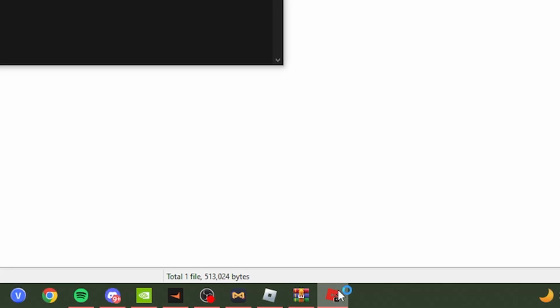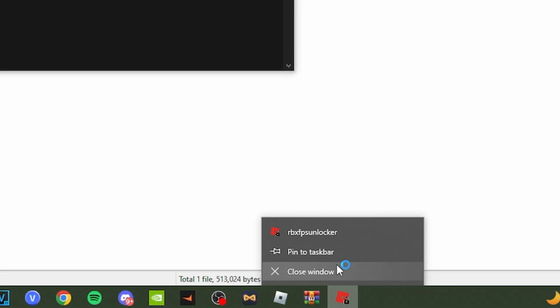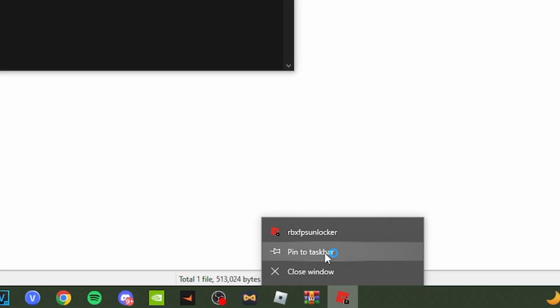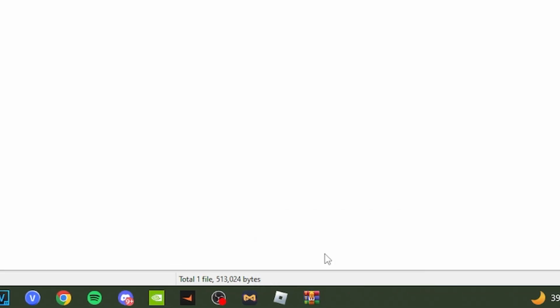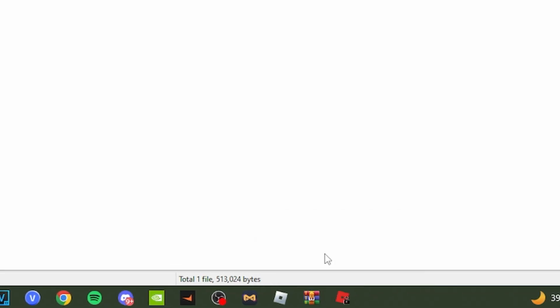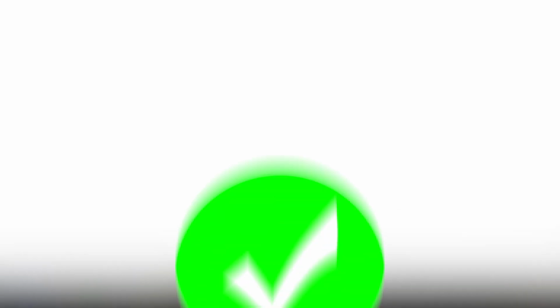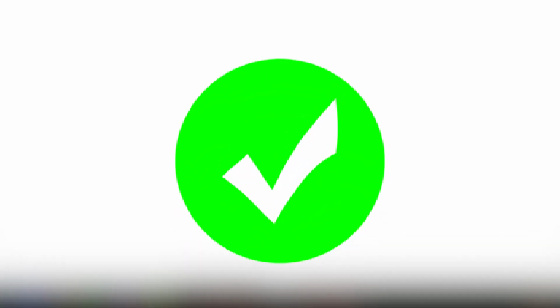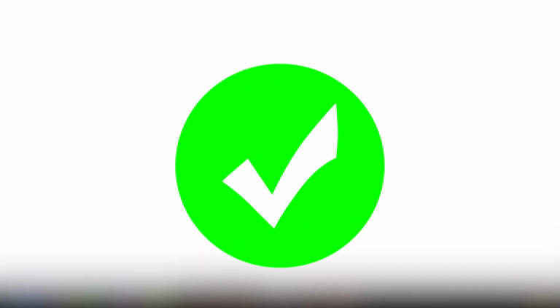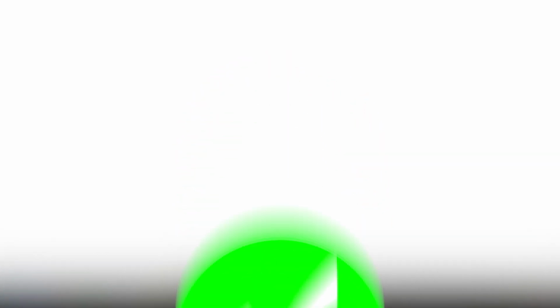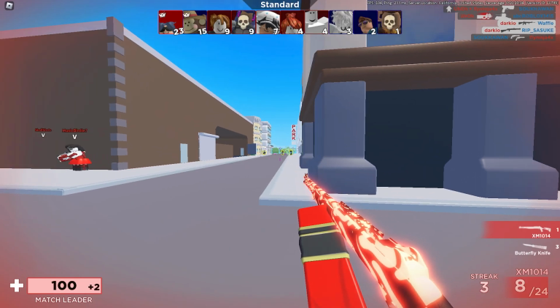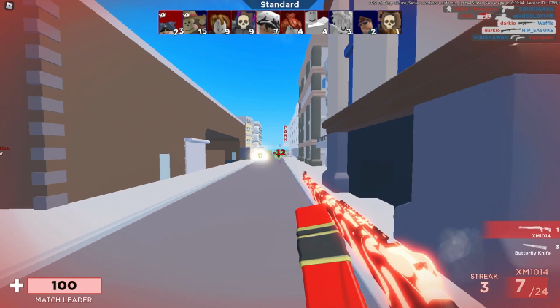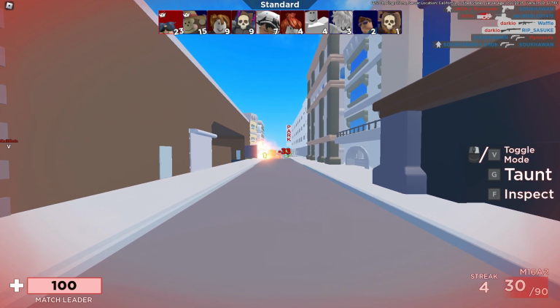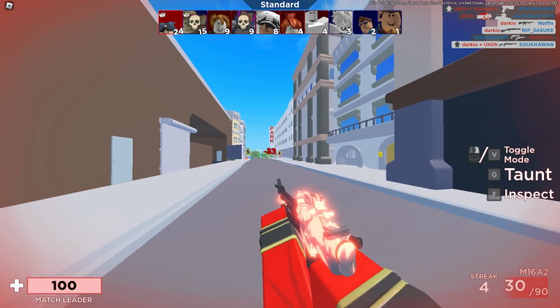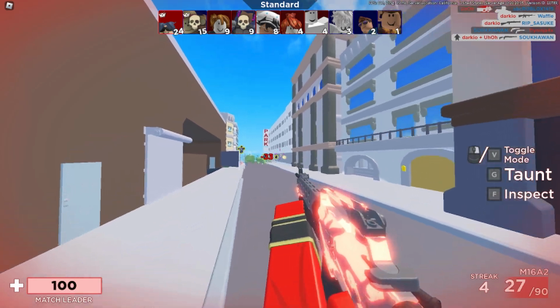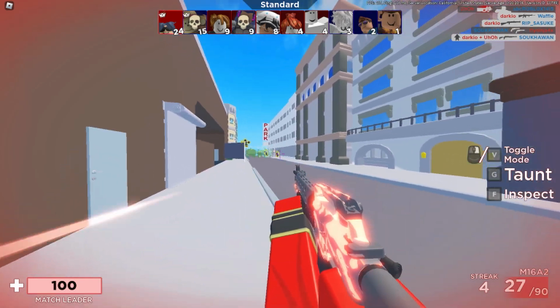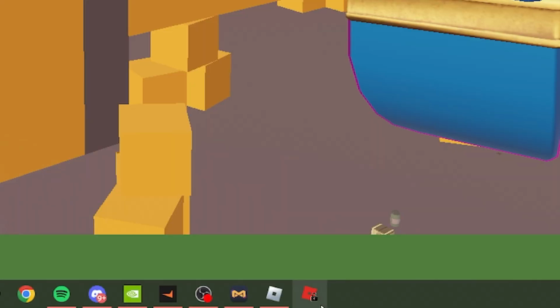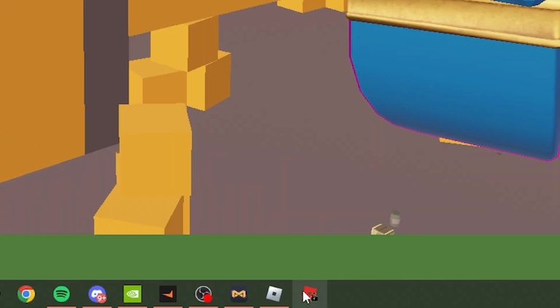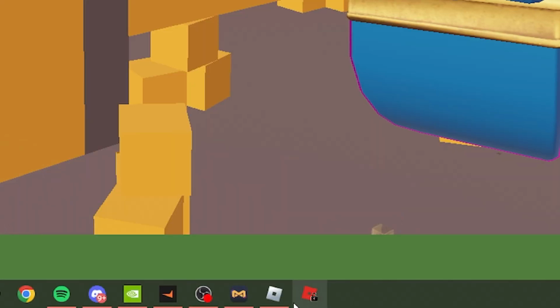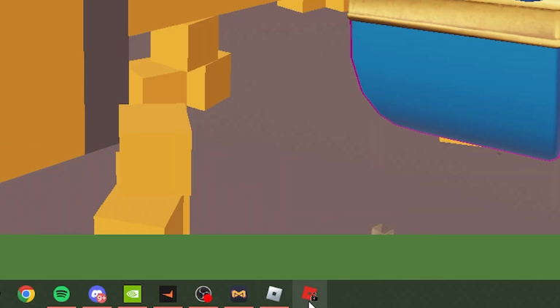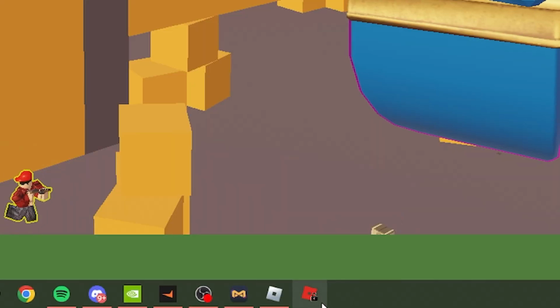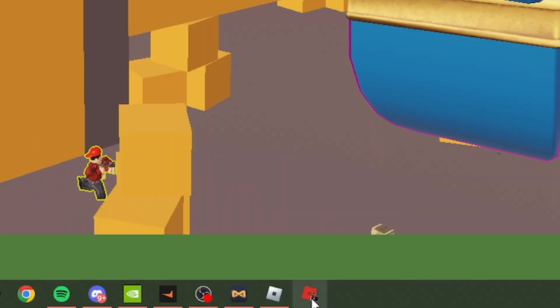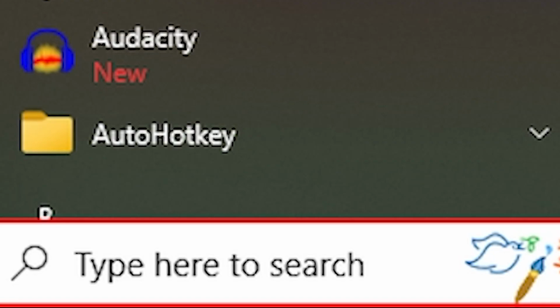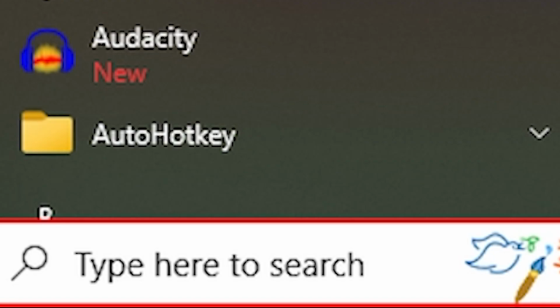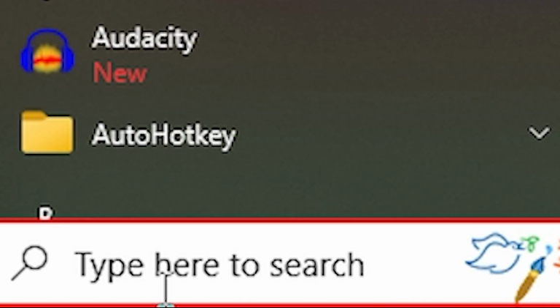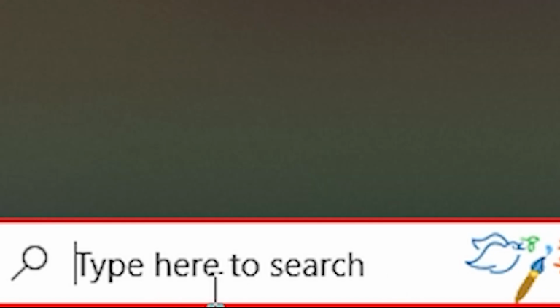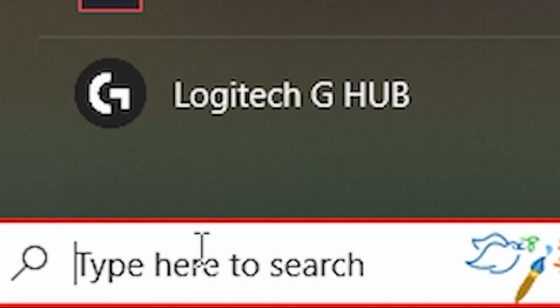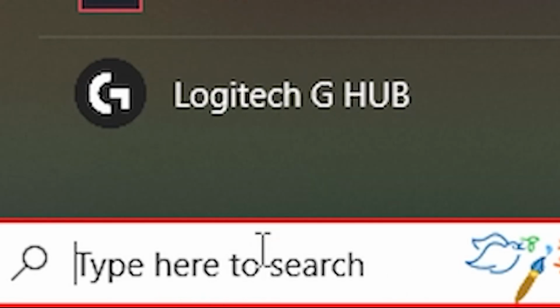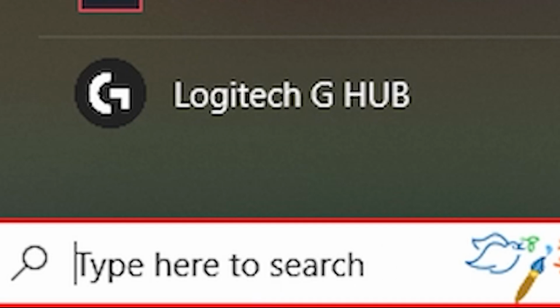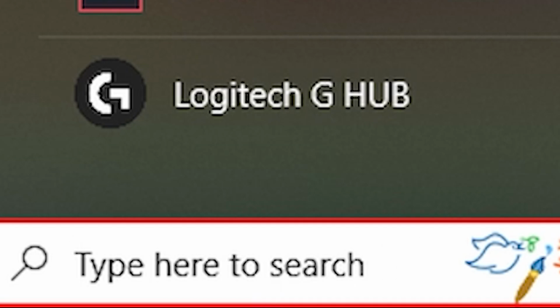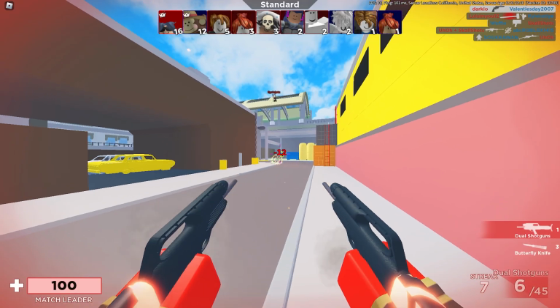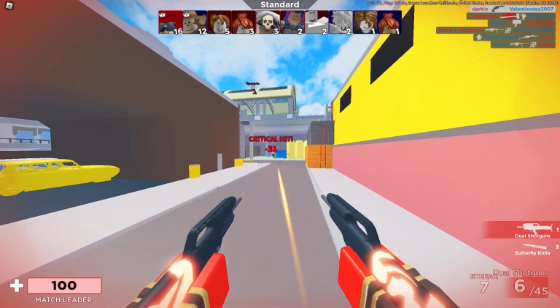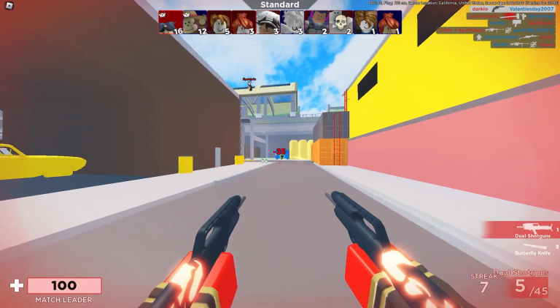Once you have this window popped up, just go to Pin to Taskbar. That way your Roblox FPS Unlocker will always be right by your taskbar instead of you having to search for it in the Windows search.